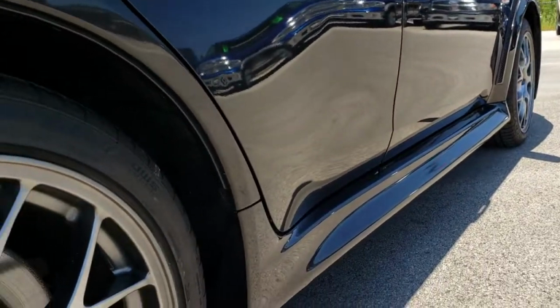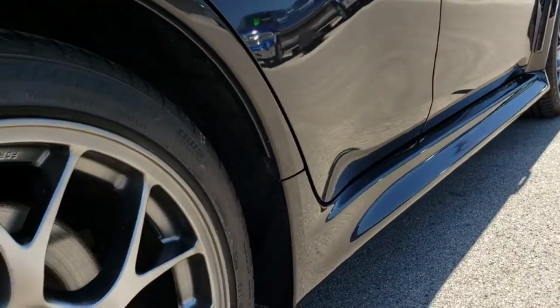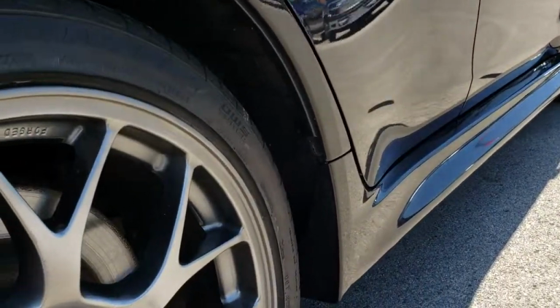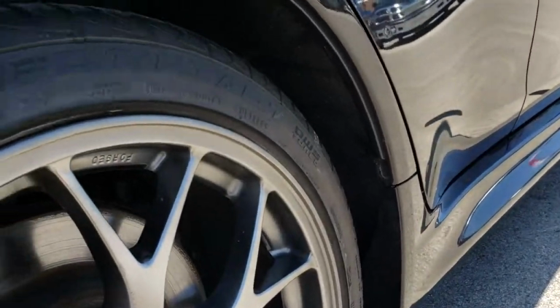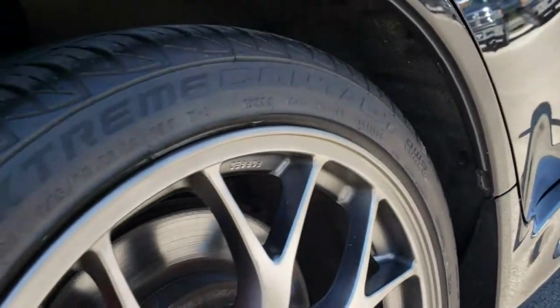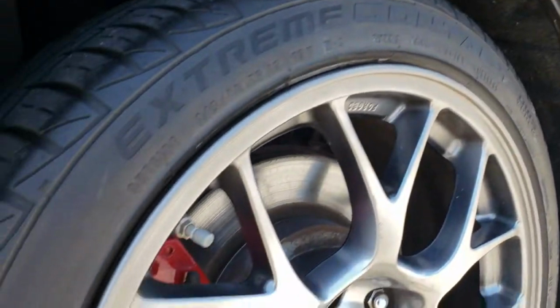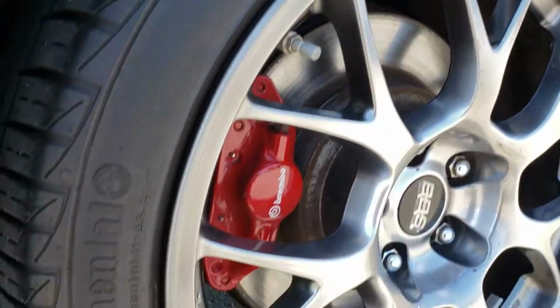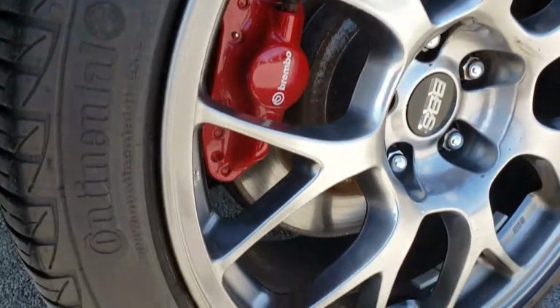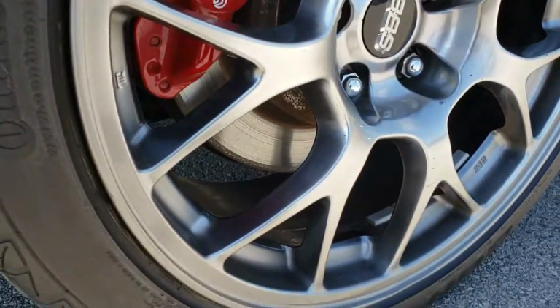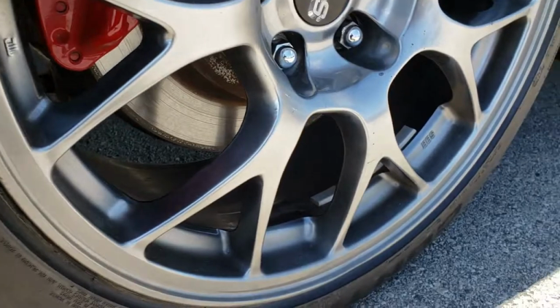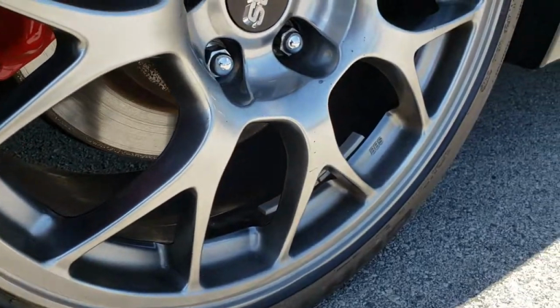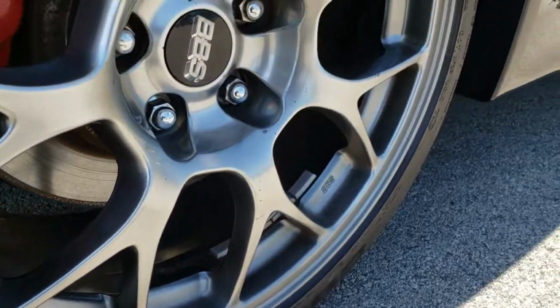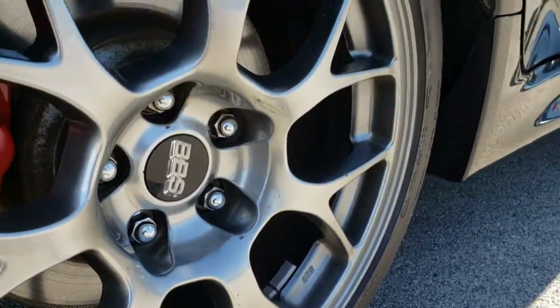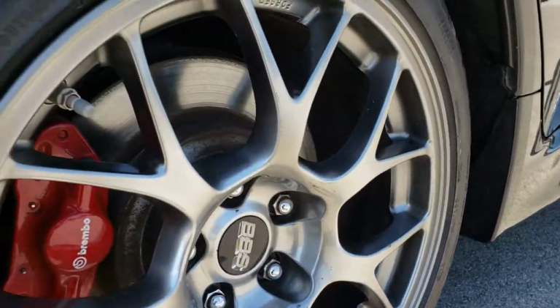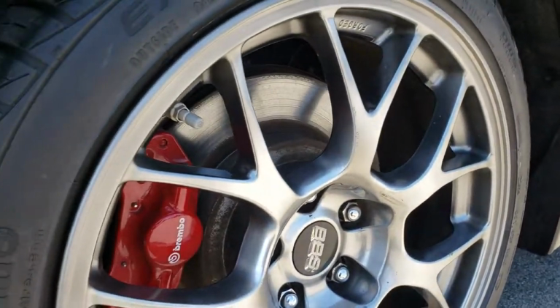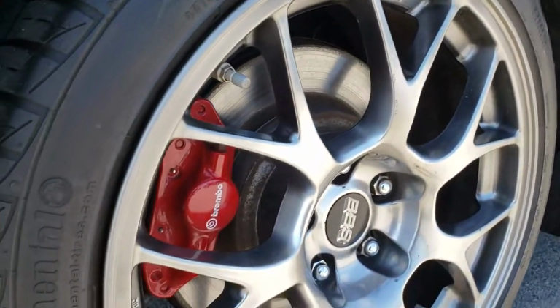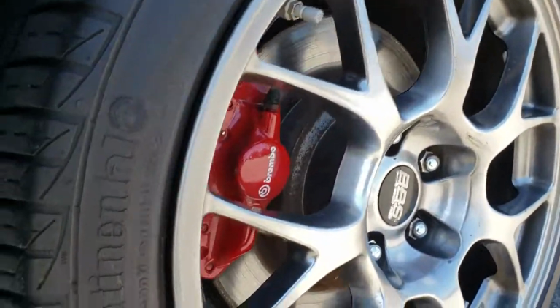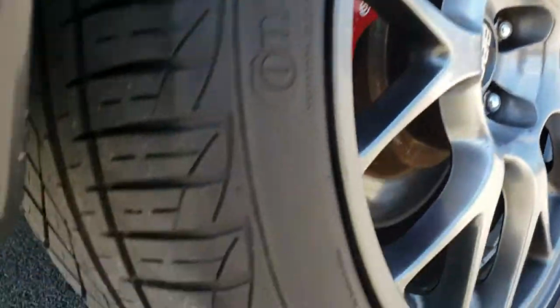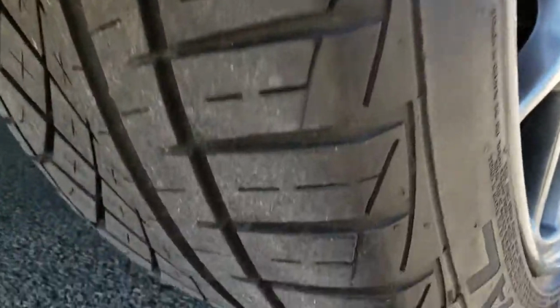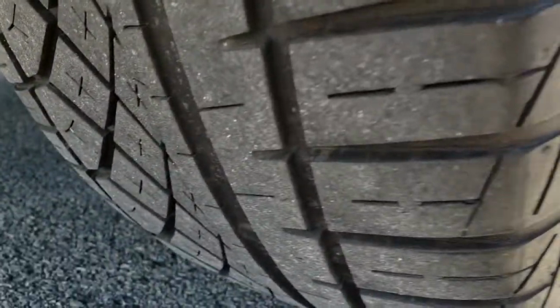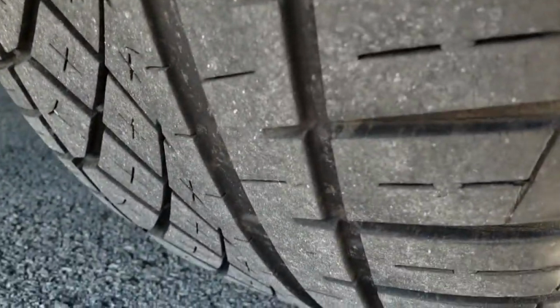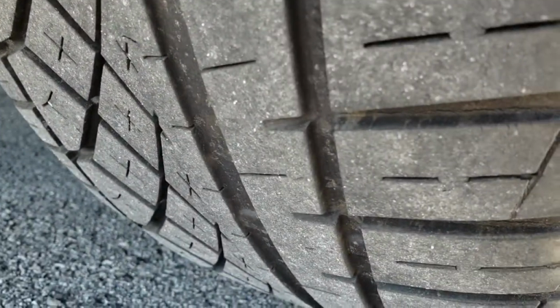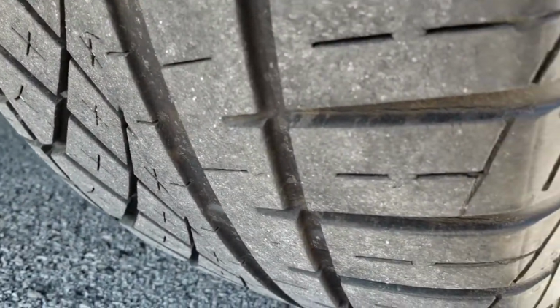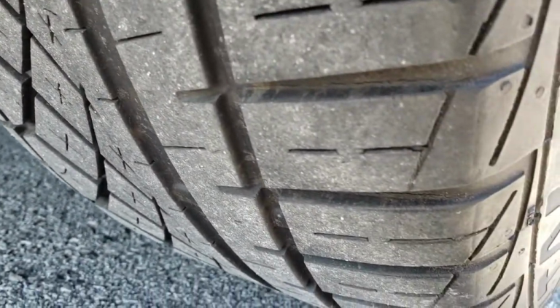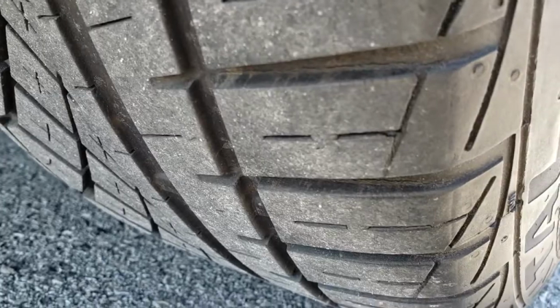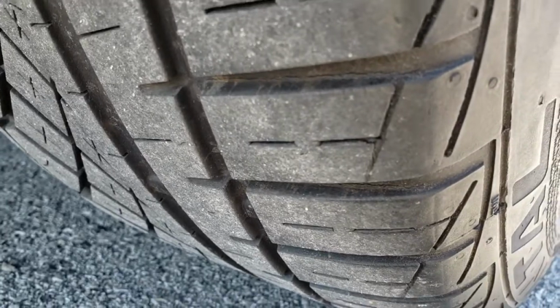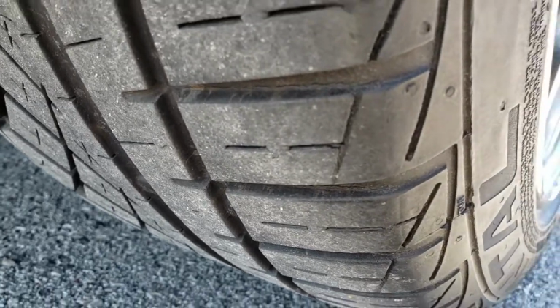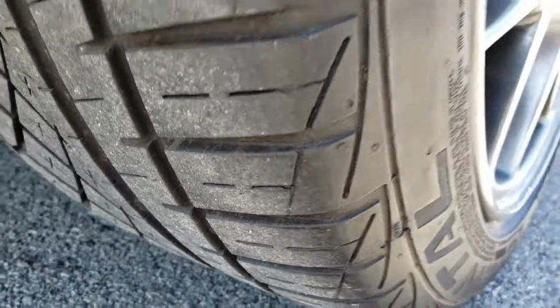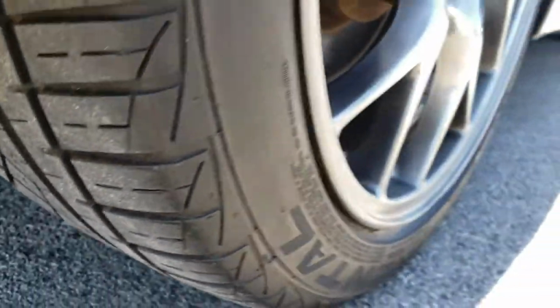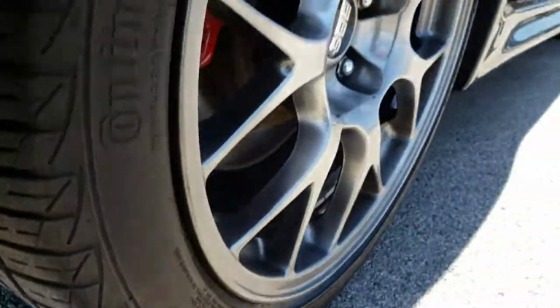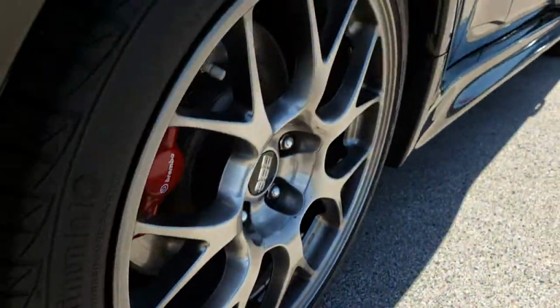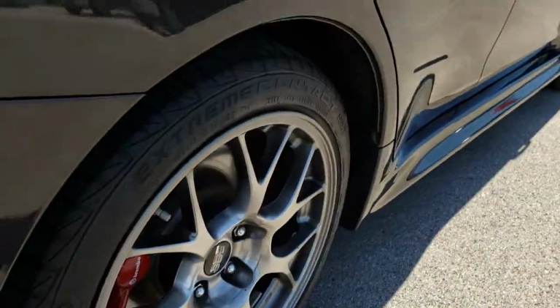The back rim is in really nice shape as well. It has the Brembo brakes in back. You can see that those back tires have just as much tread as the front tires.